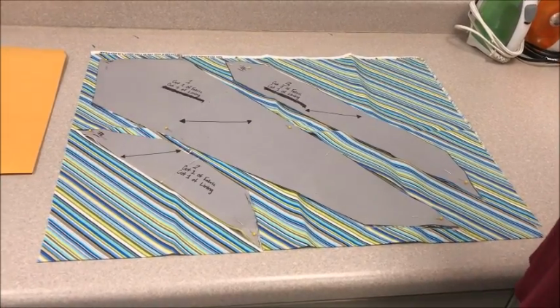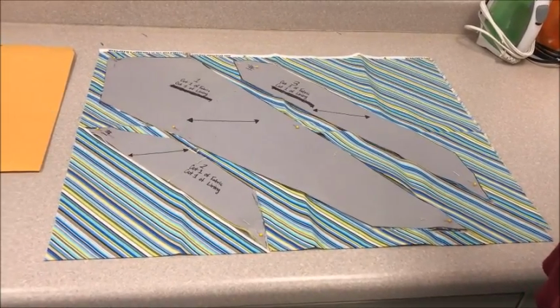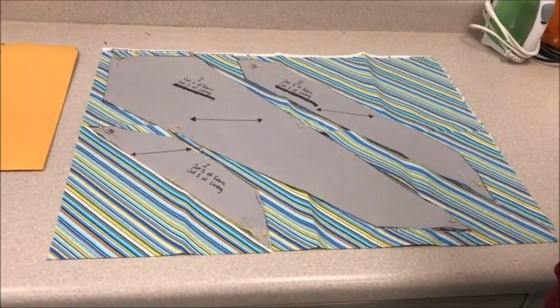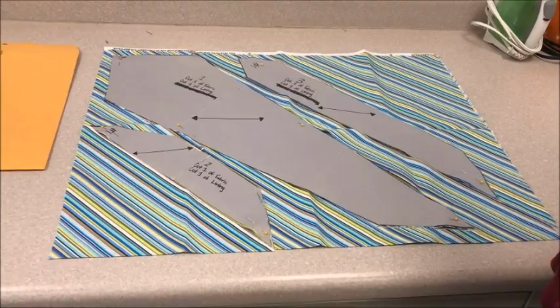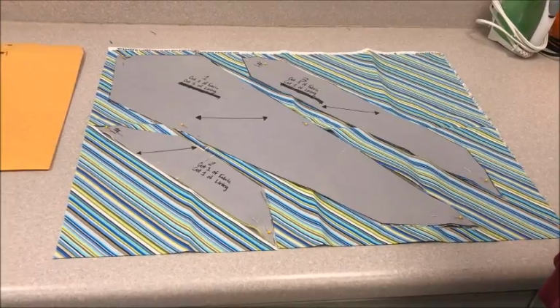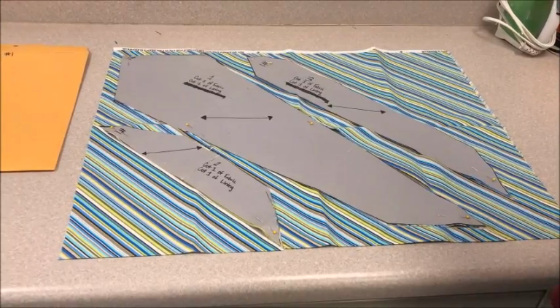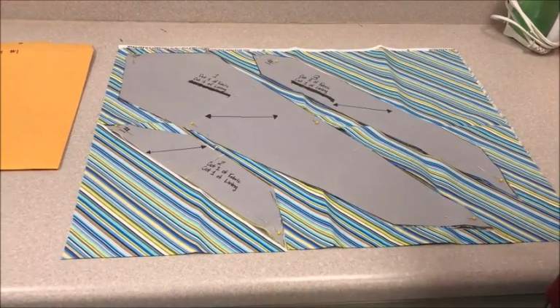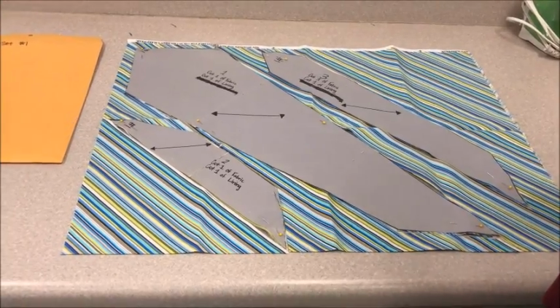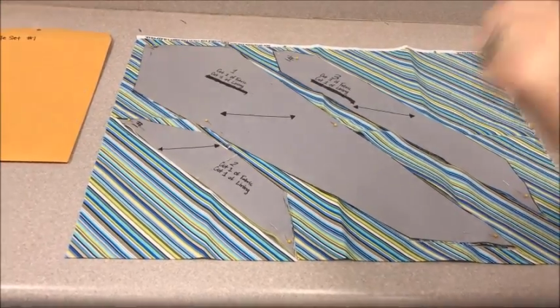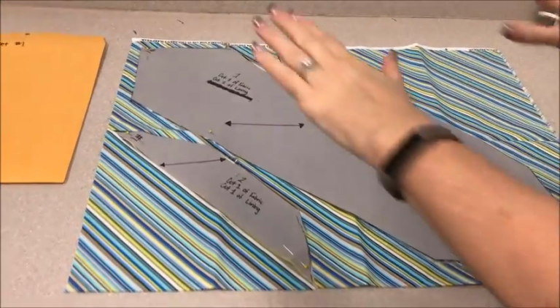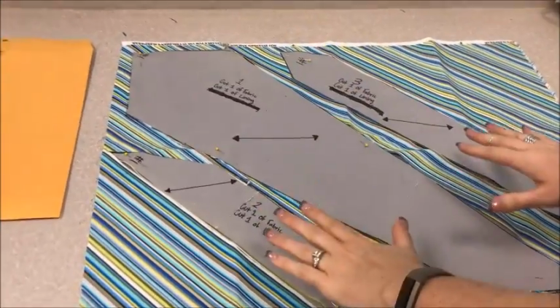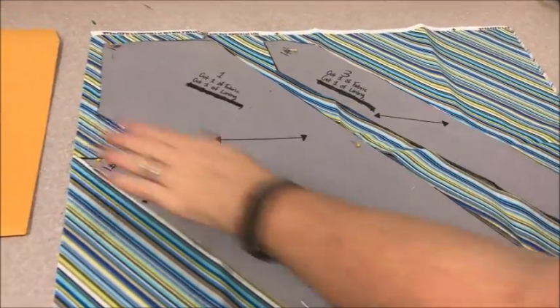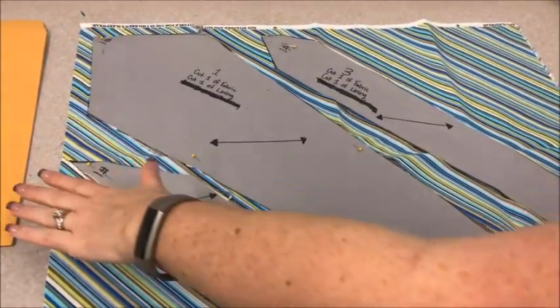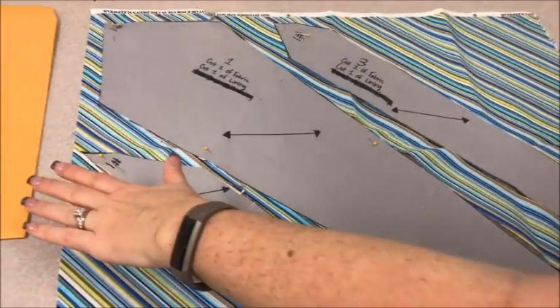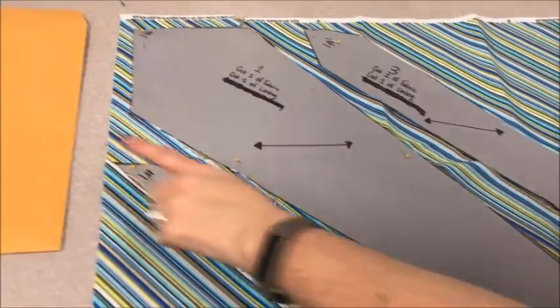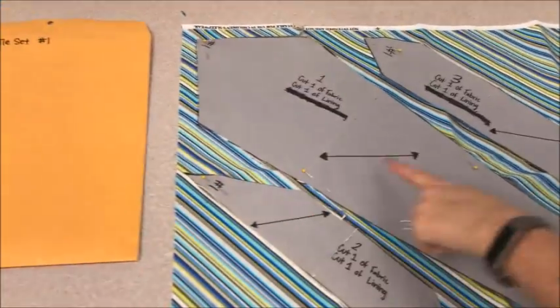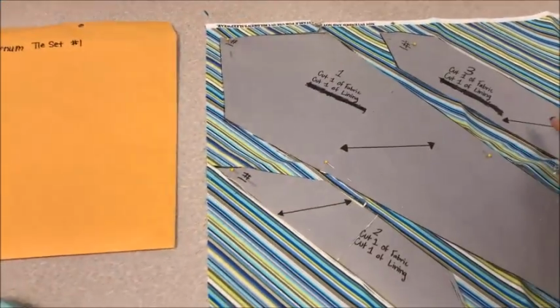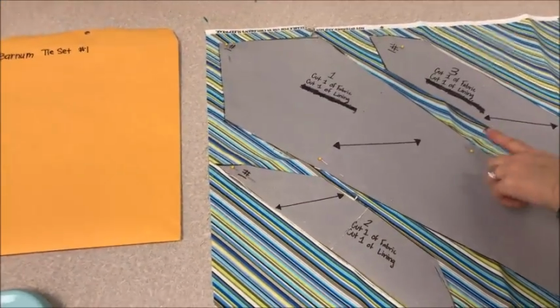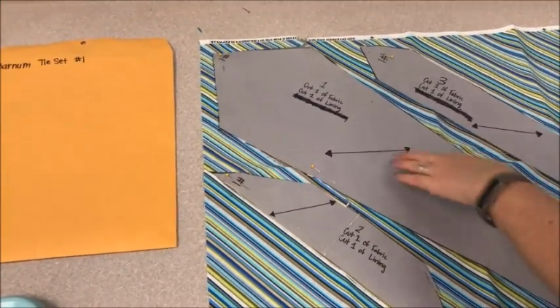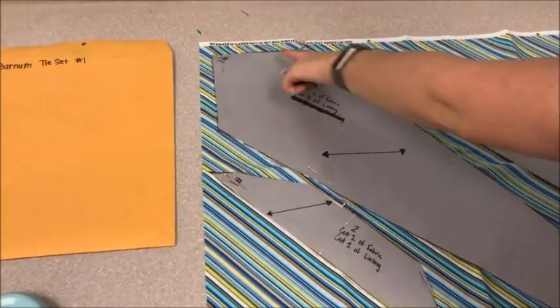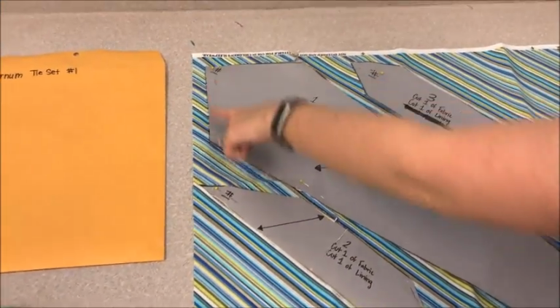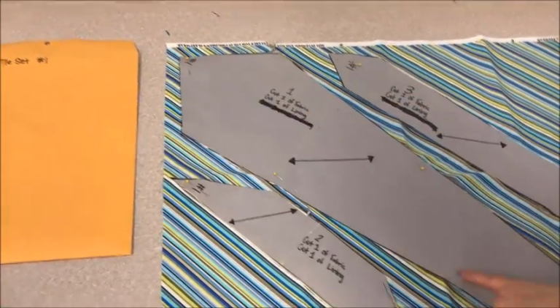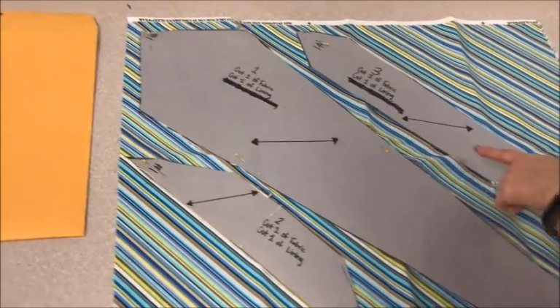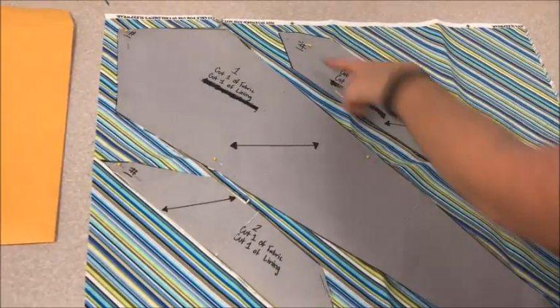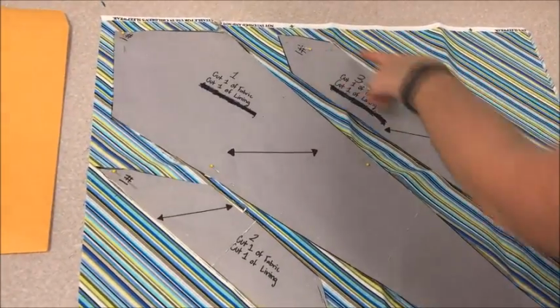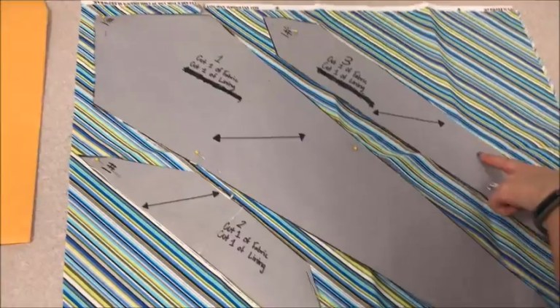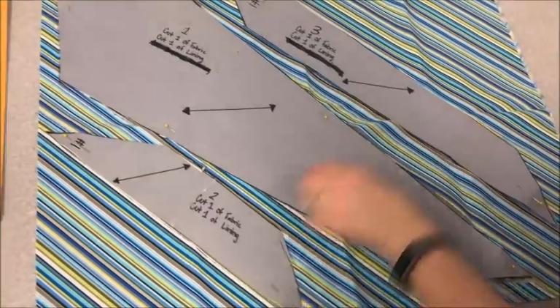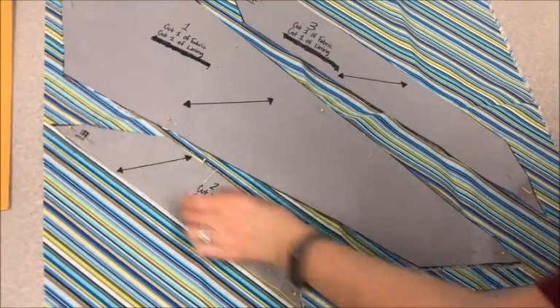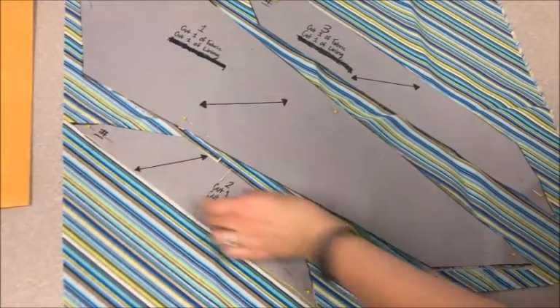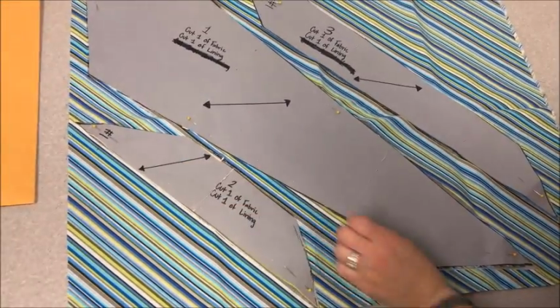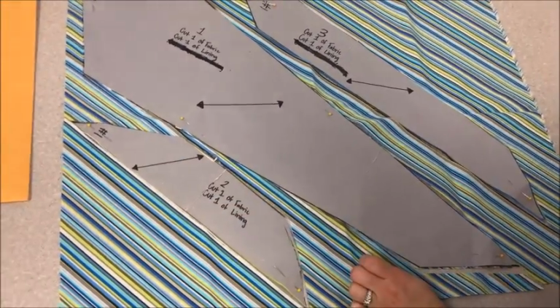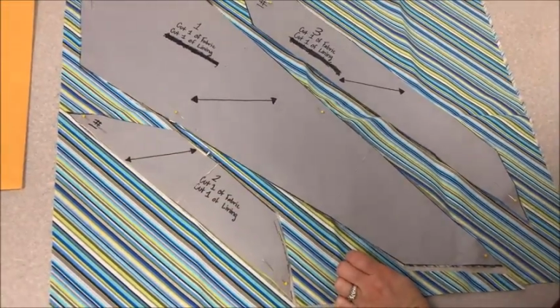These are the basic directions on how to make a tie. We are laying out our pattern pieces. Inside of your envelope you will have three pattern pieces: the big part of your tie, the small end of your tie, and the center piece that goes around the back of the neck.